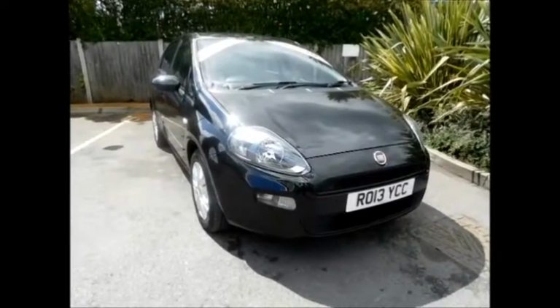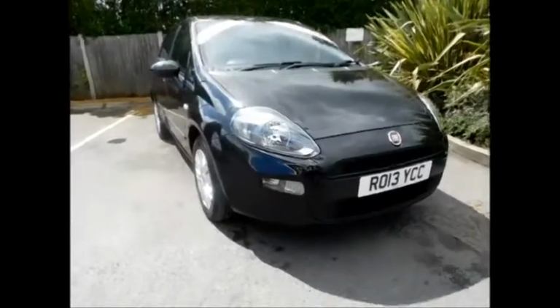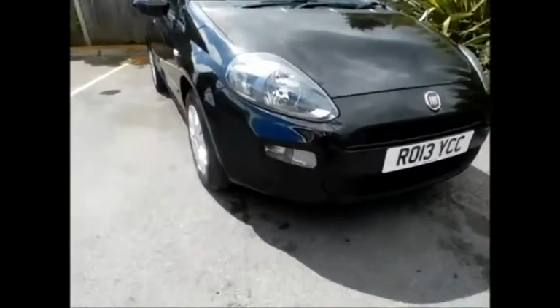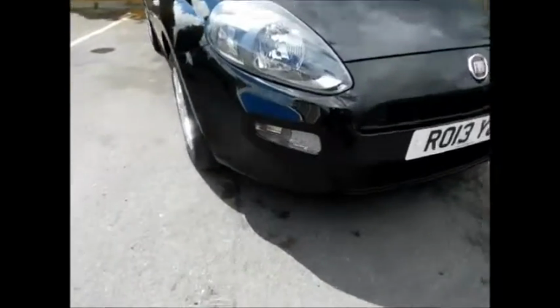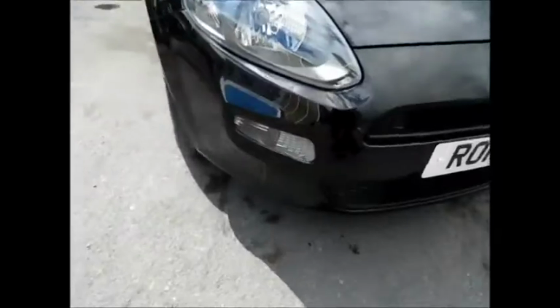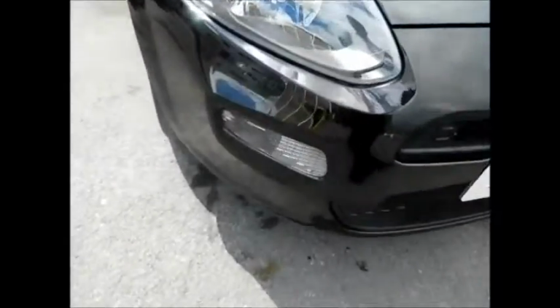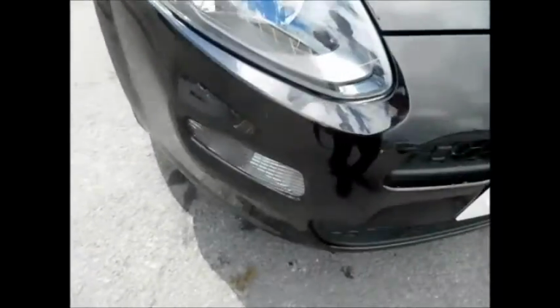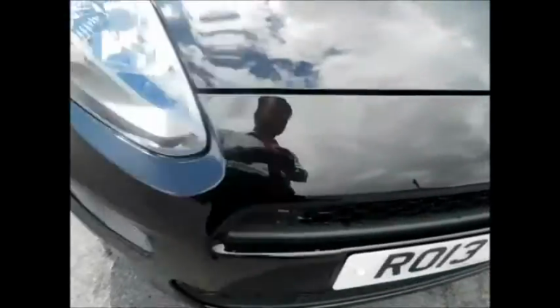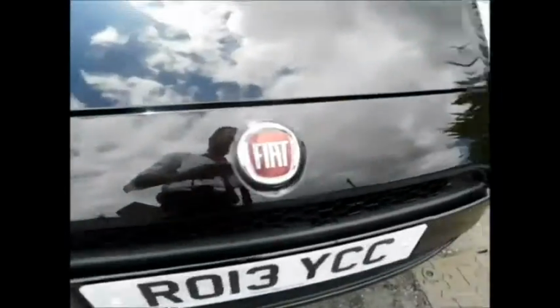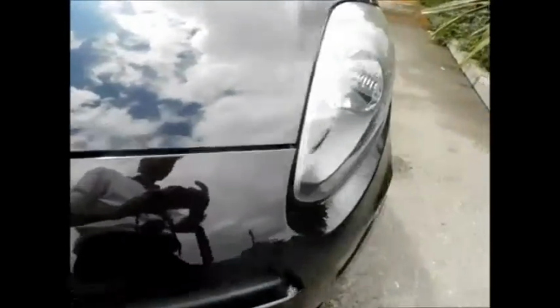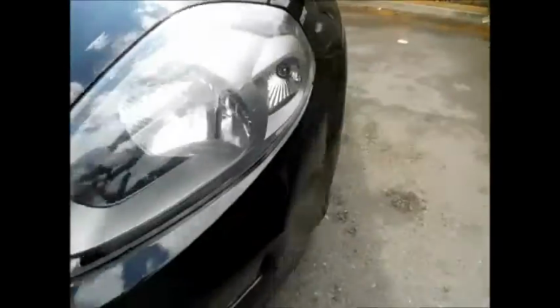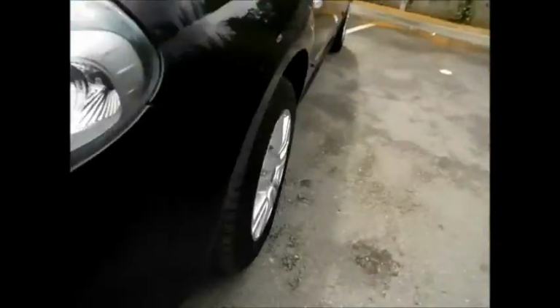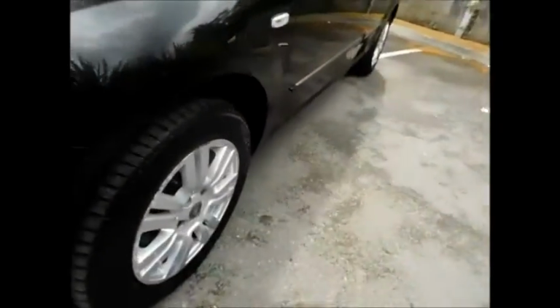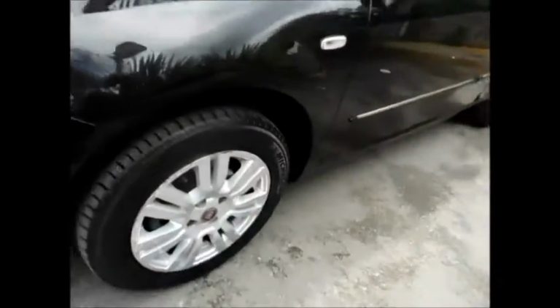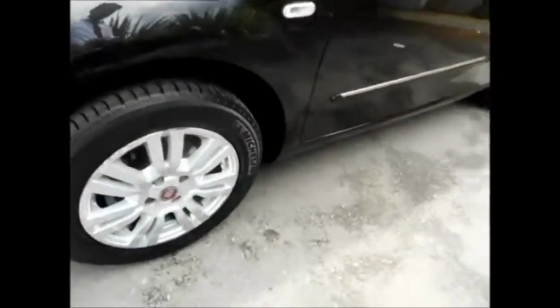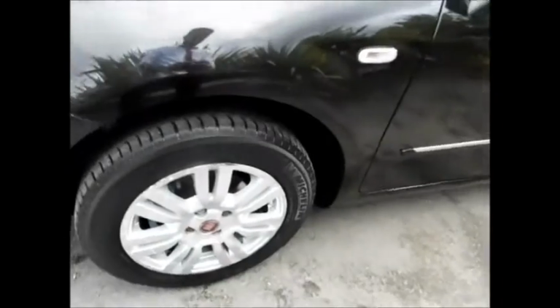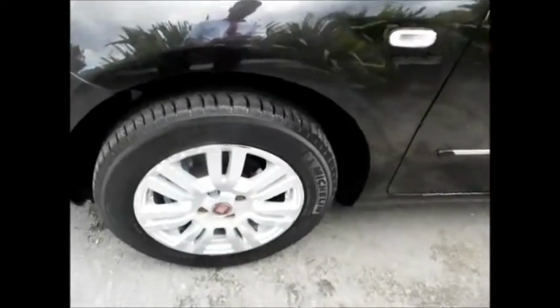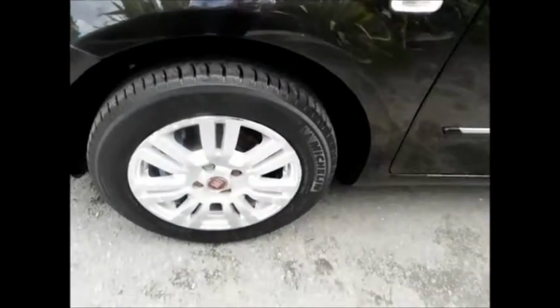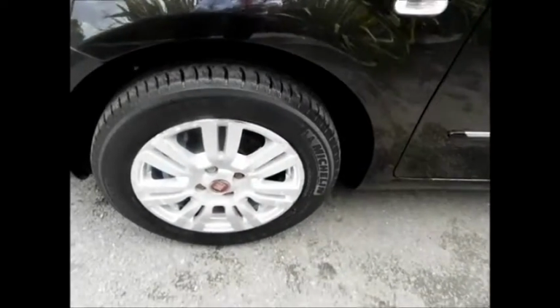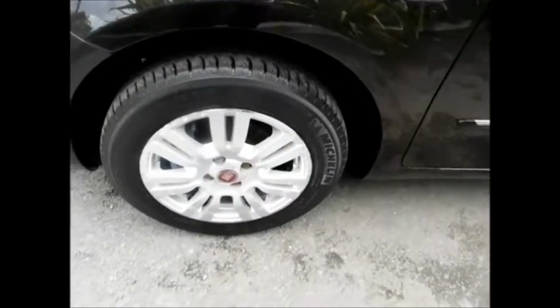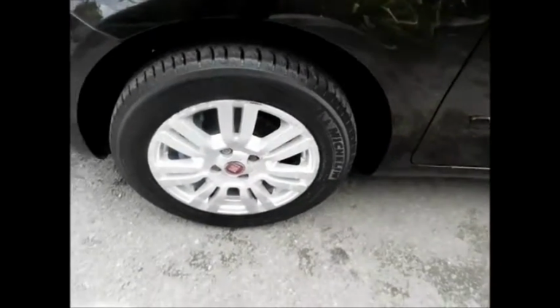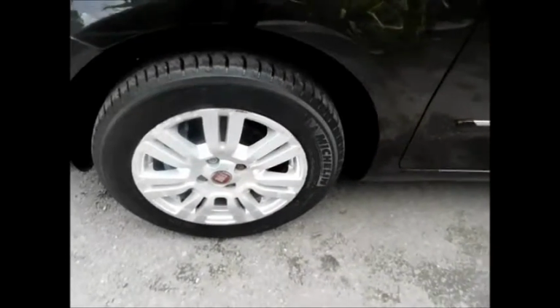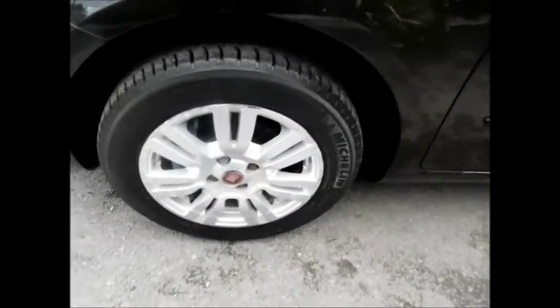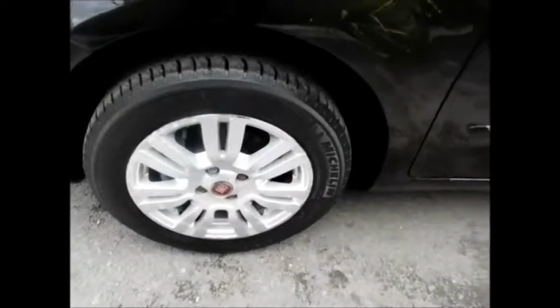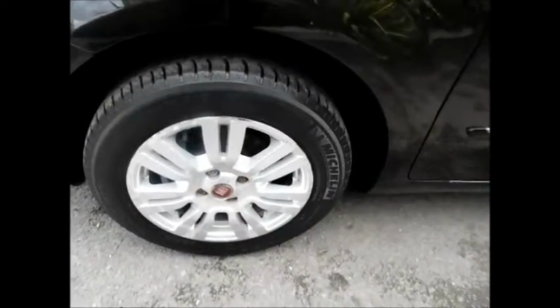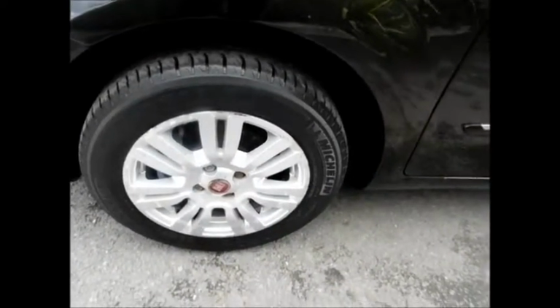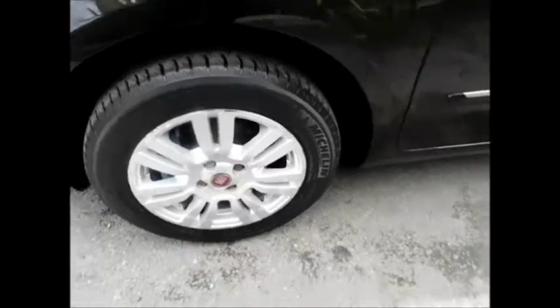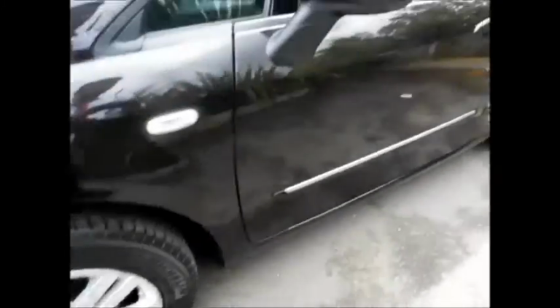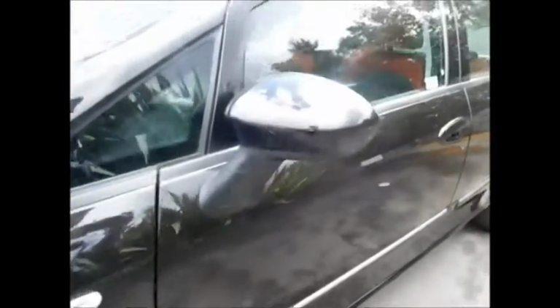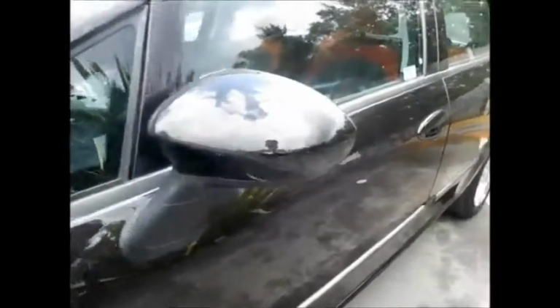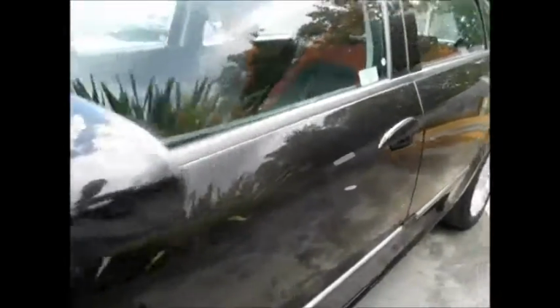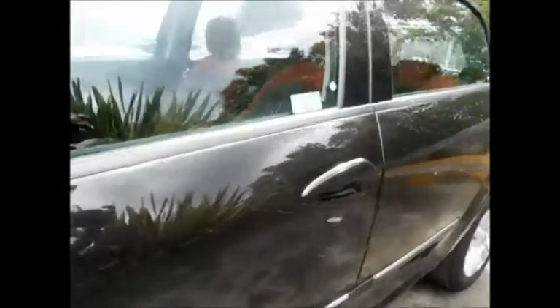This car benefits from front fog lights, alloy wheels, color-coded mirrors and door handles.